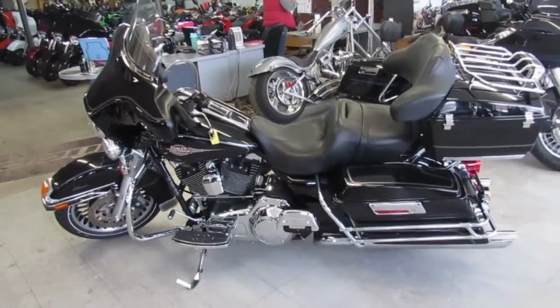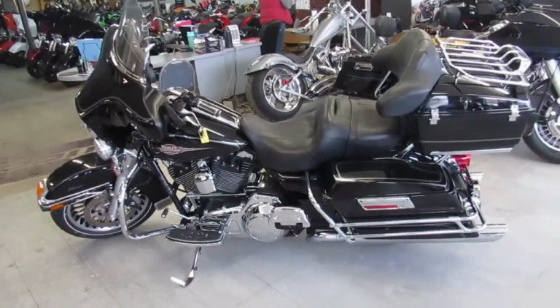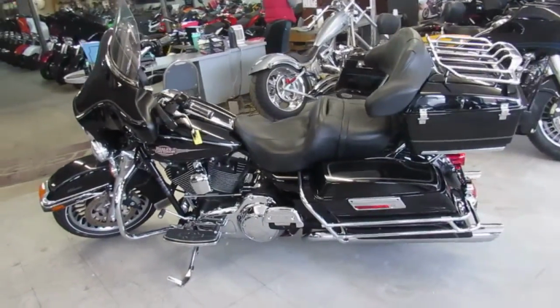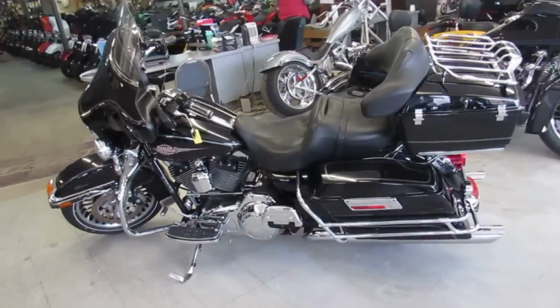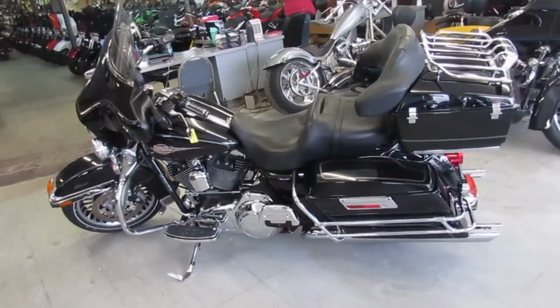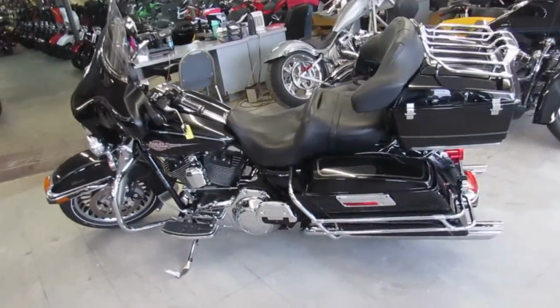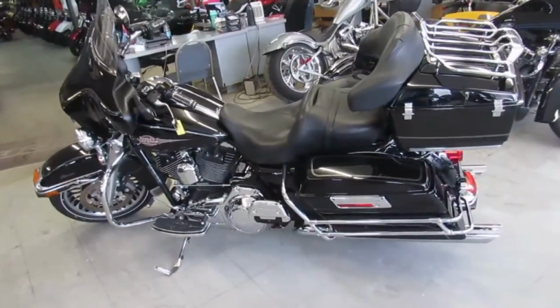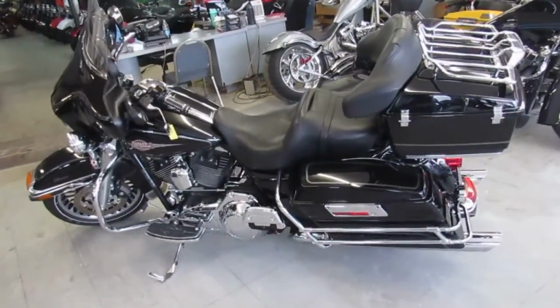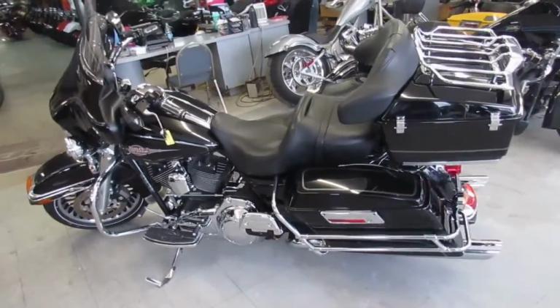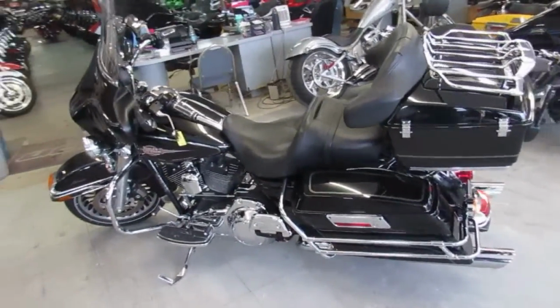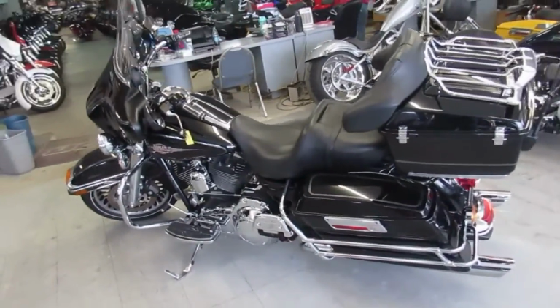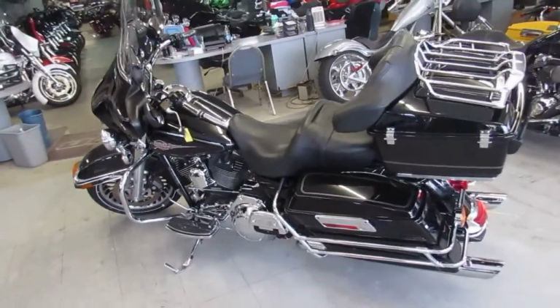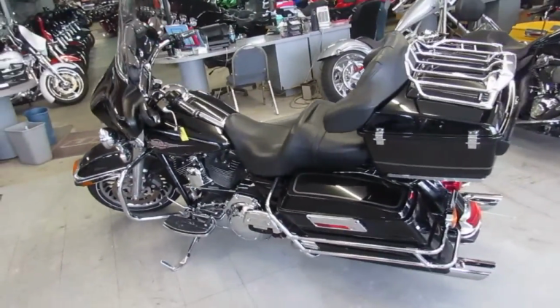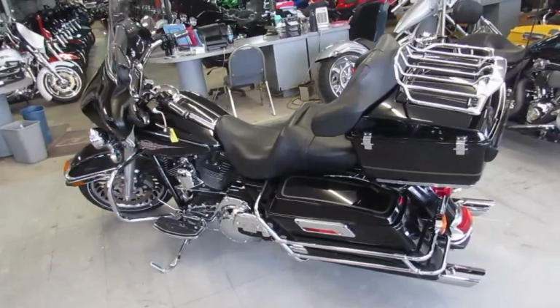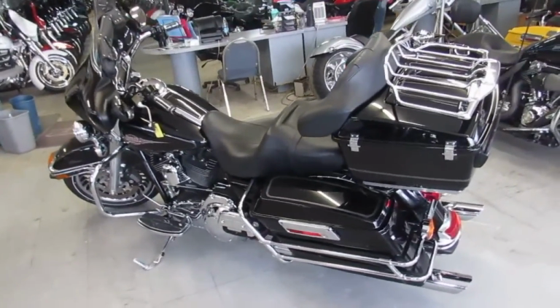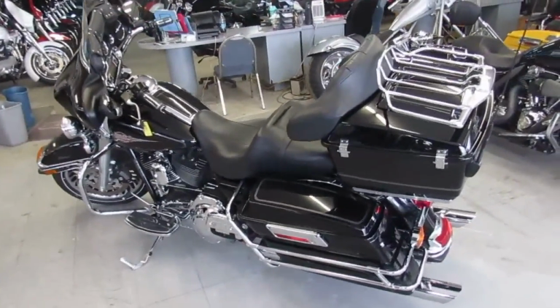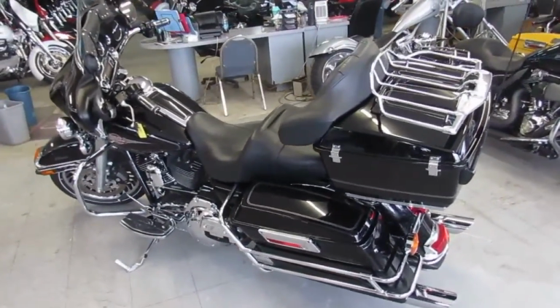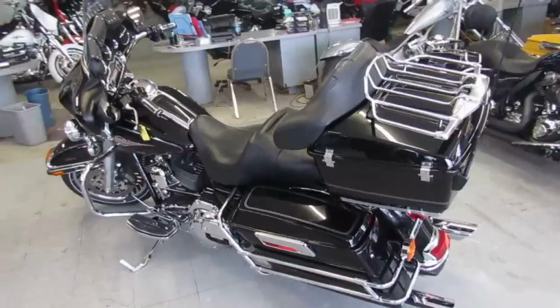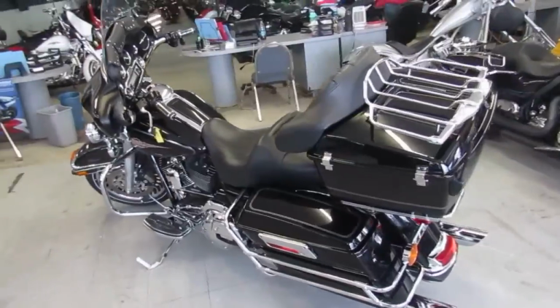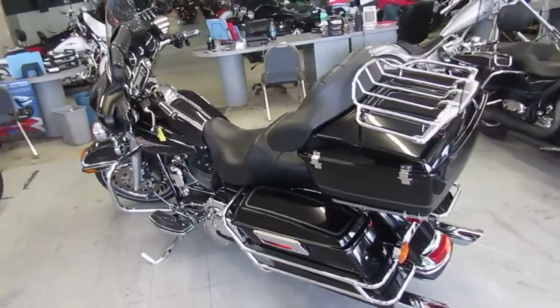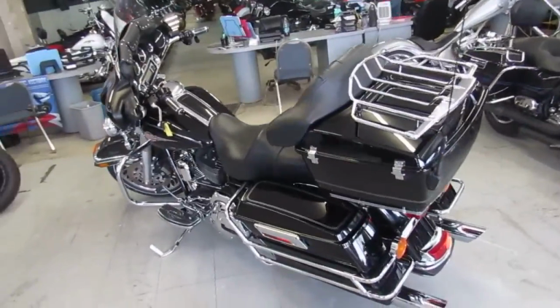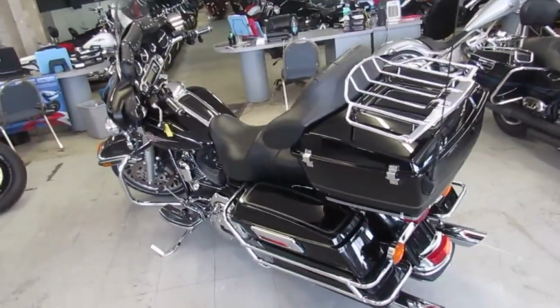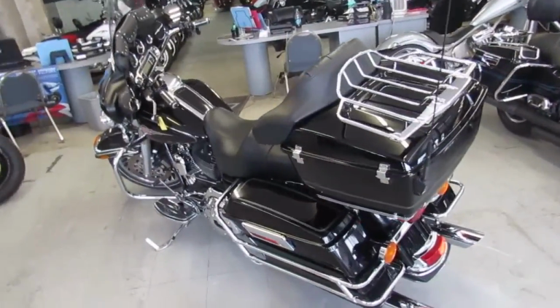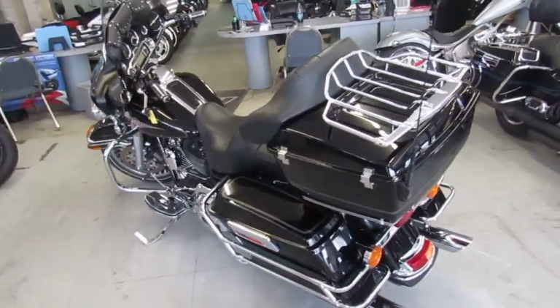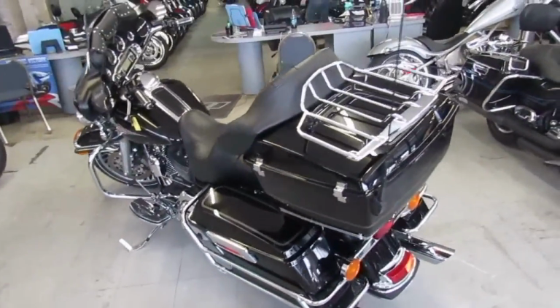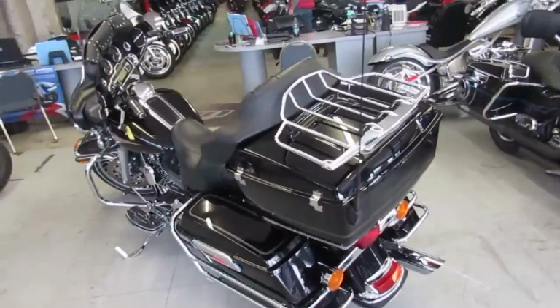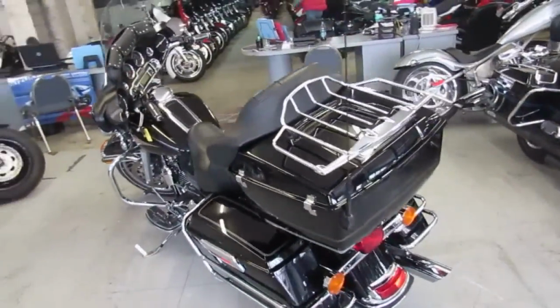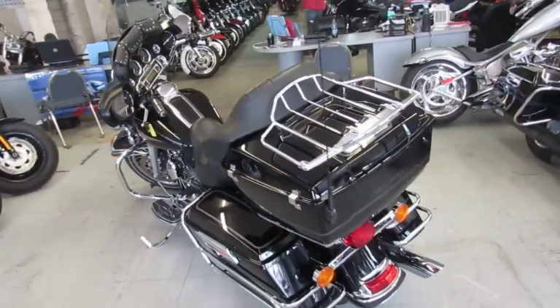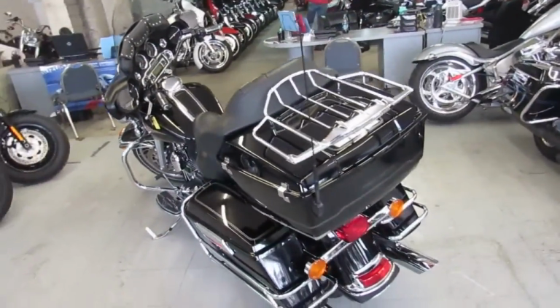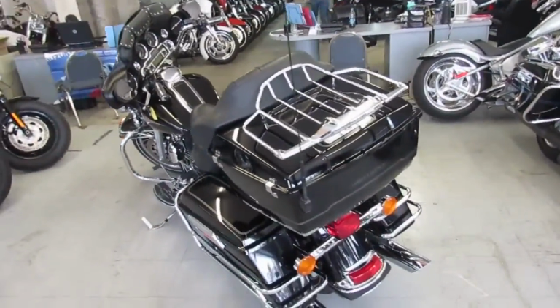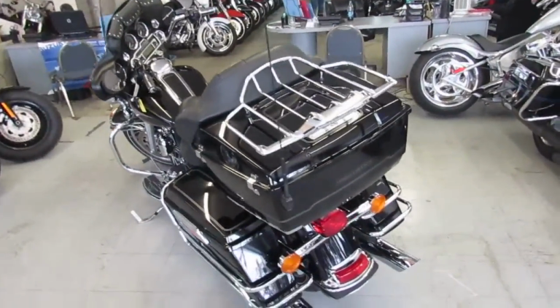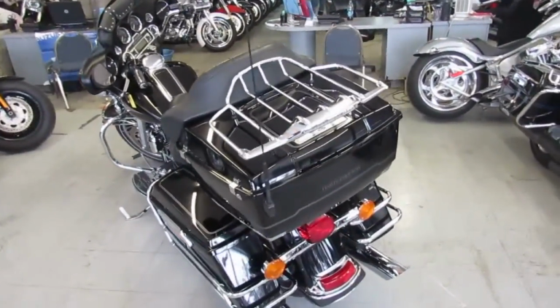Hey guys, it's Approval Powersports.com here — Used Harley-Davidson headquarters. We've got over 350 used Harley-Davidsons in our showroom for sale.